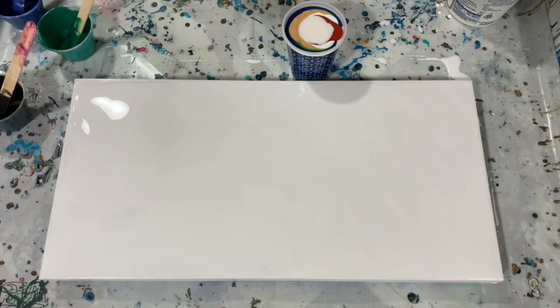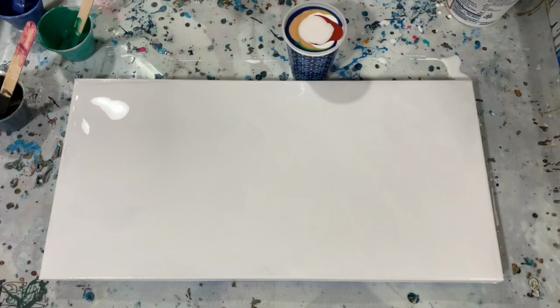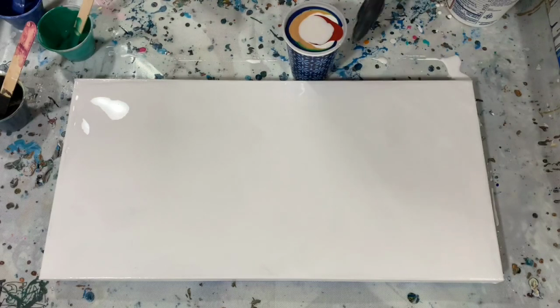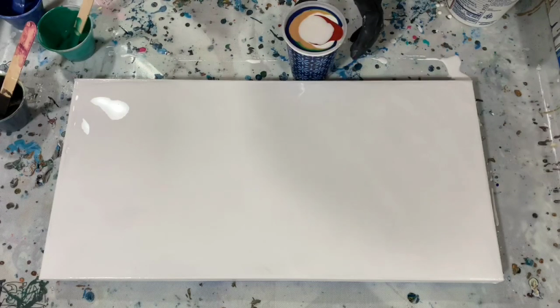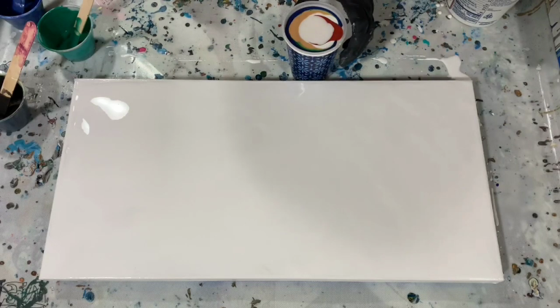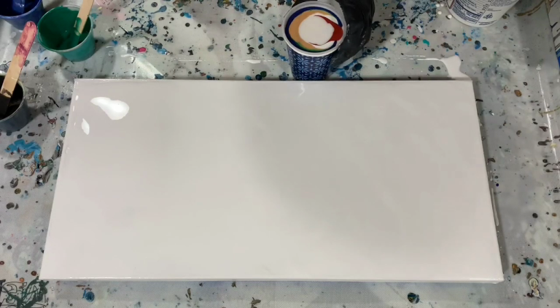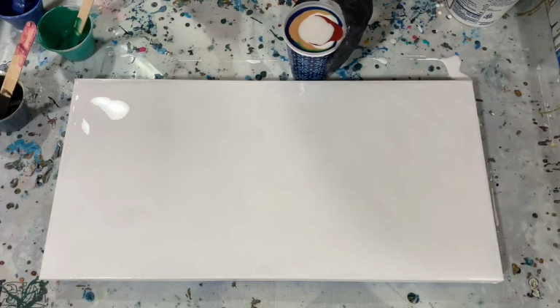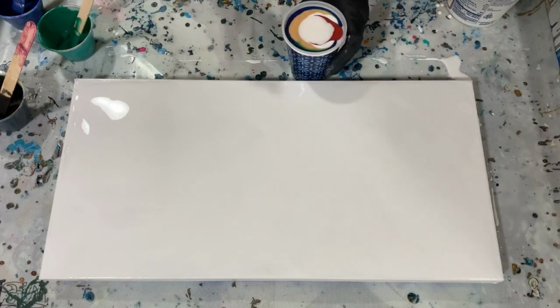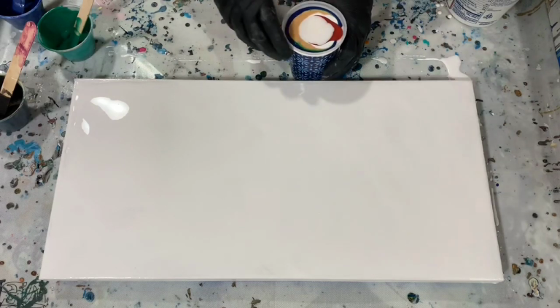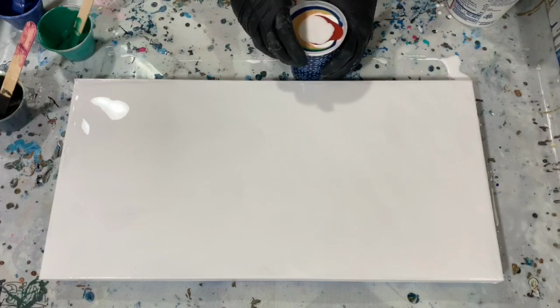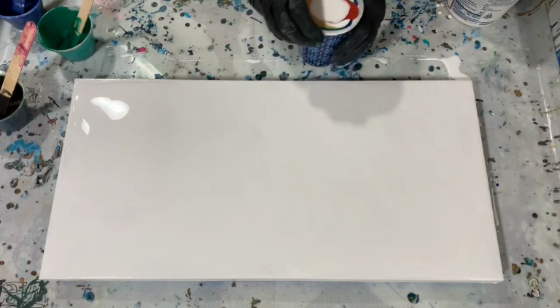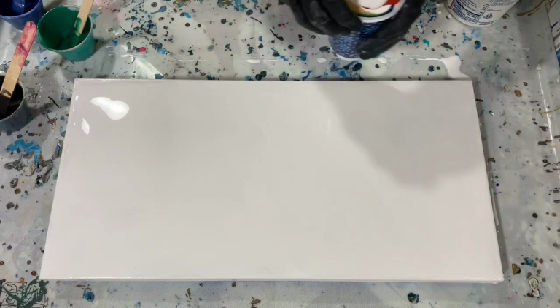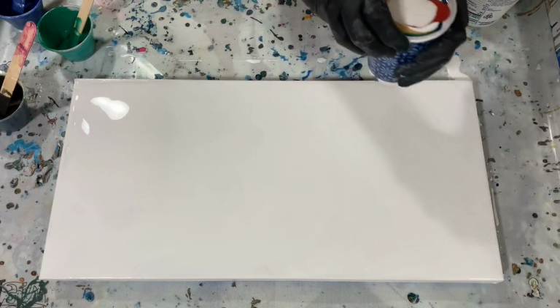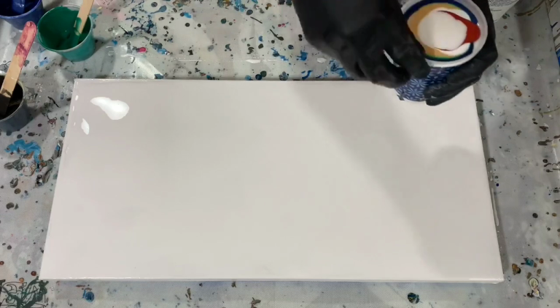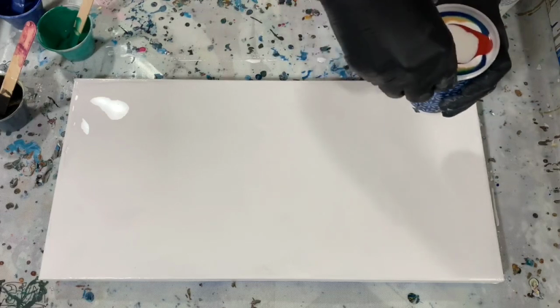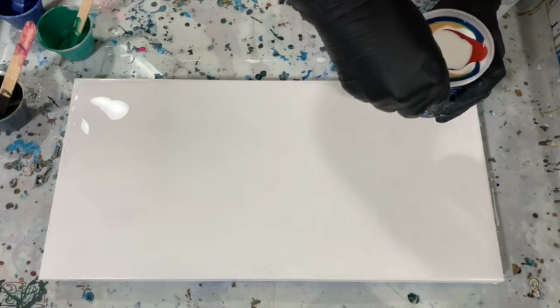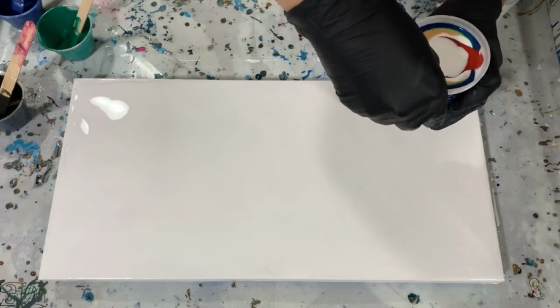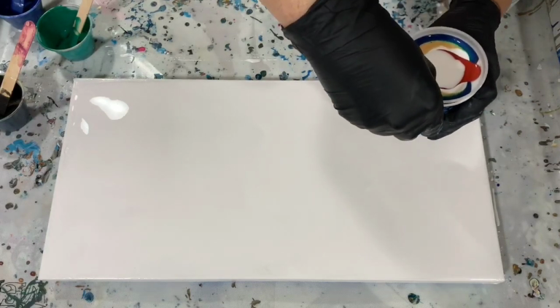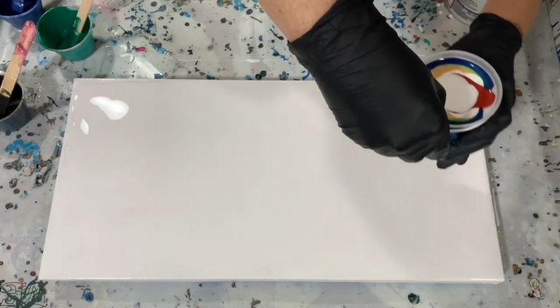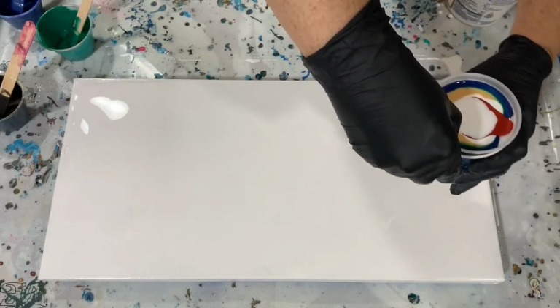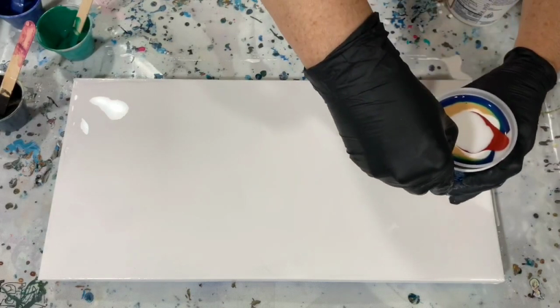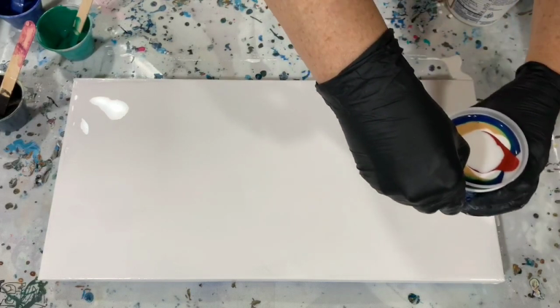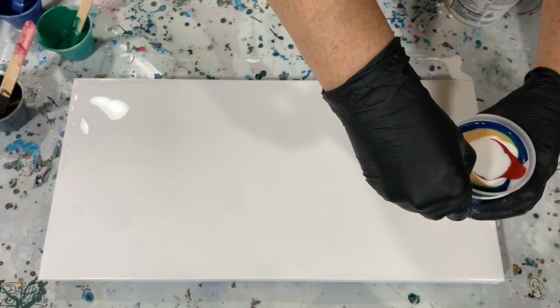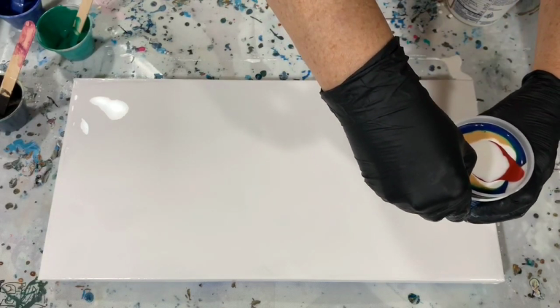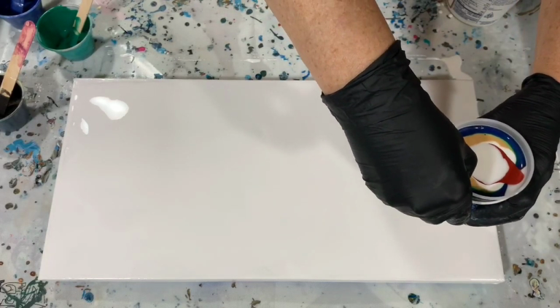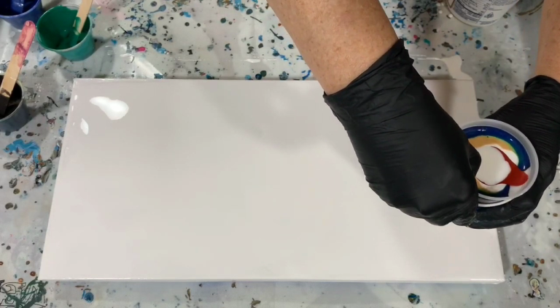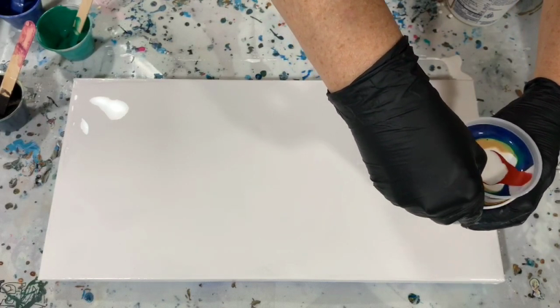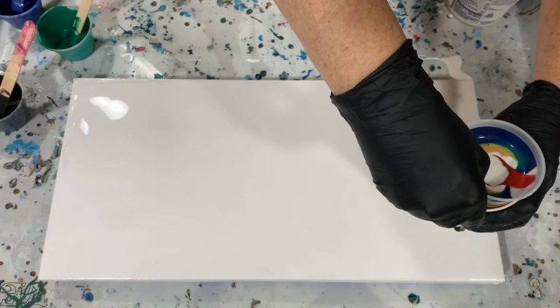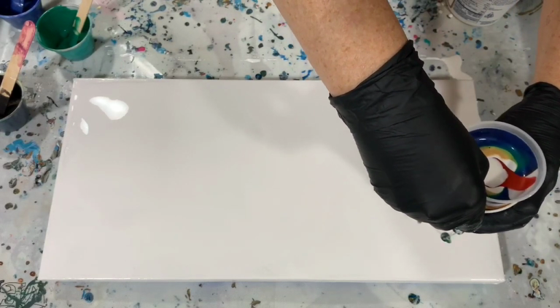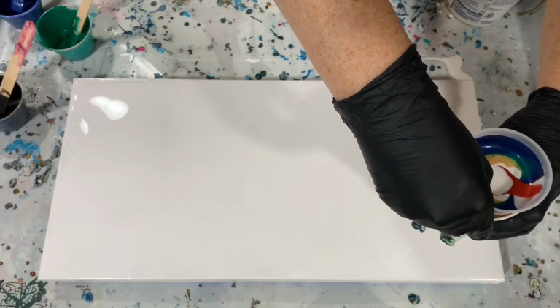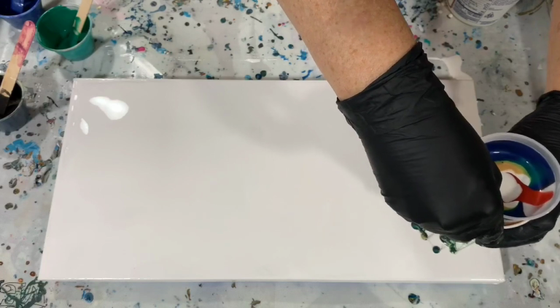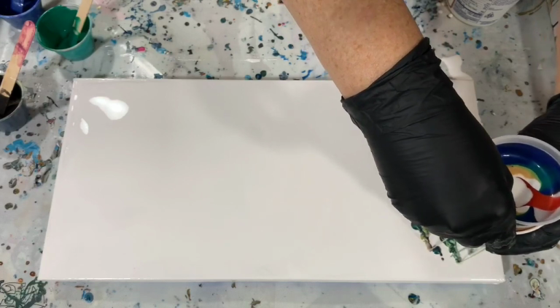Okay, so let's see how this works. Hopefully it will work. I did punch my holes pretty big, so let's see how the paint comes out.